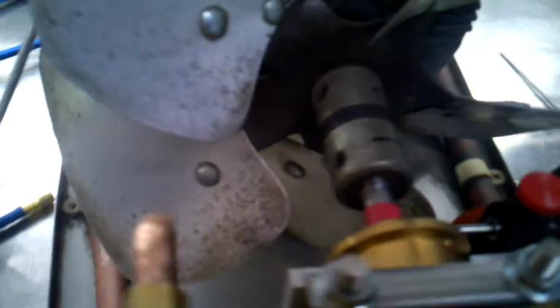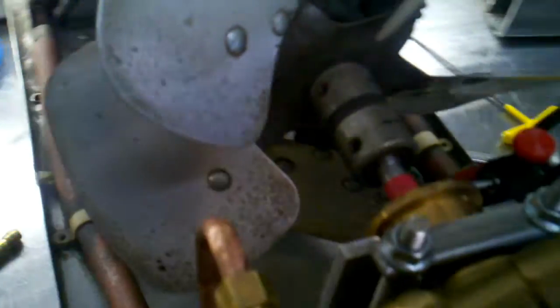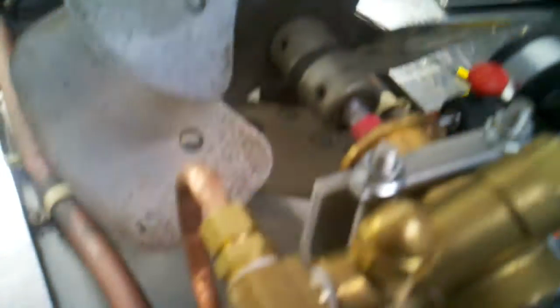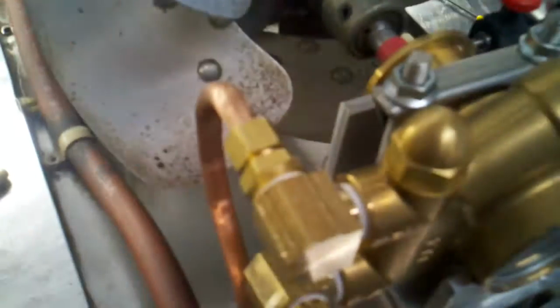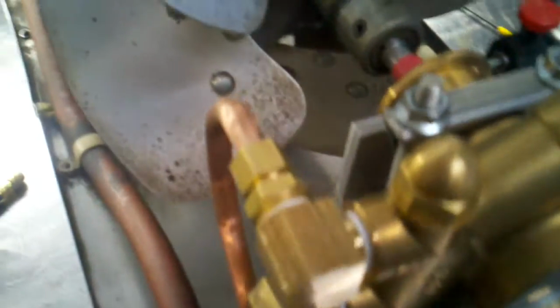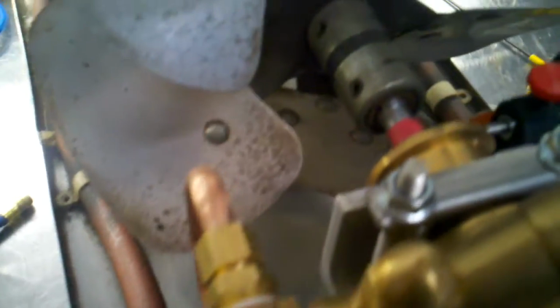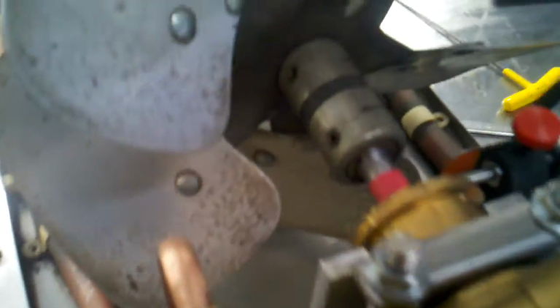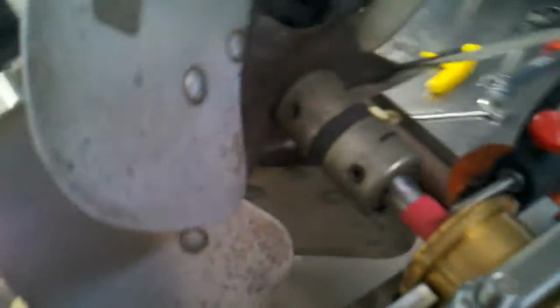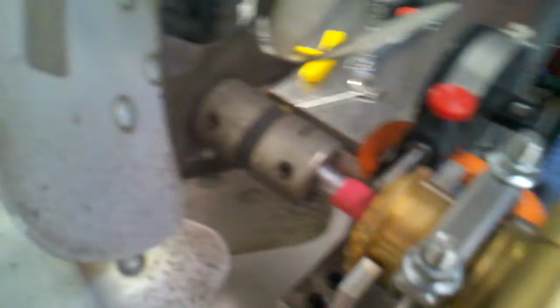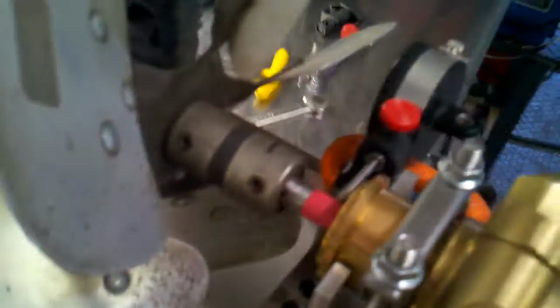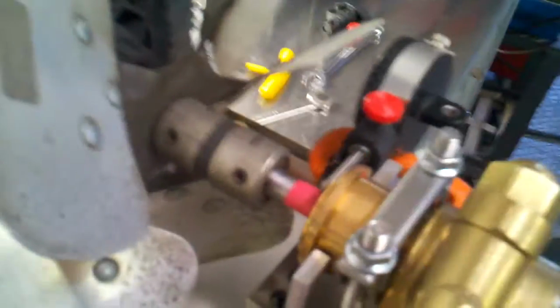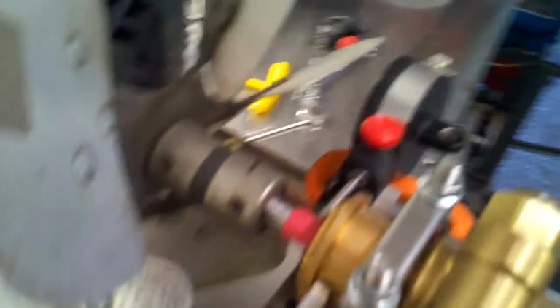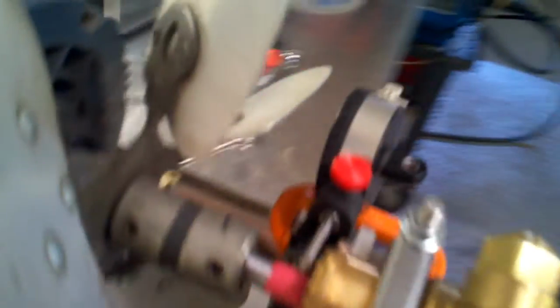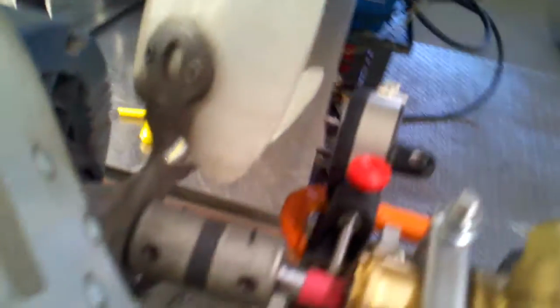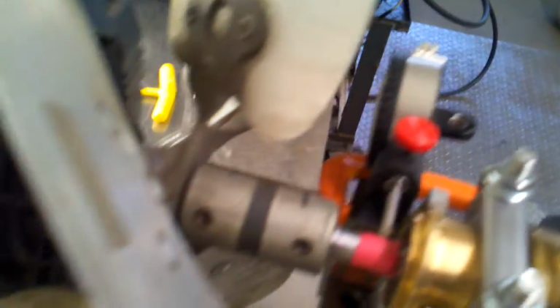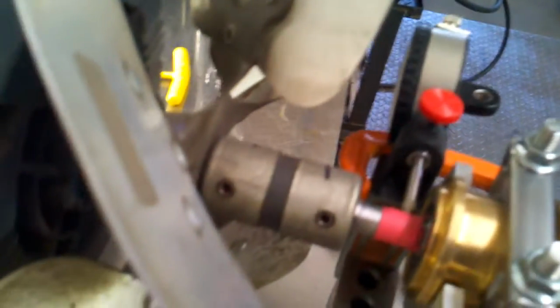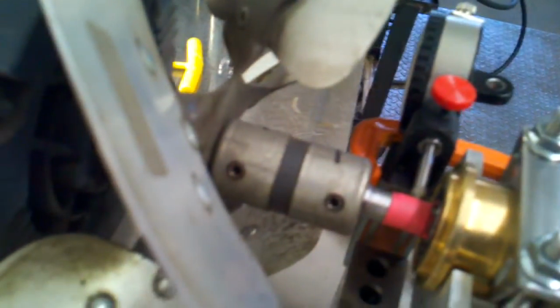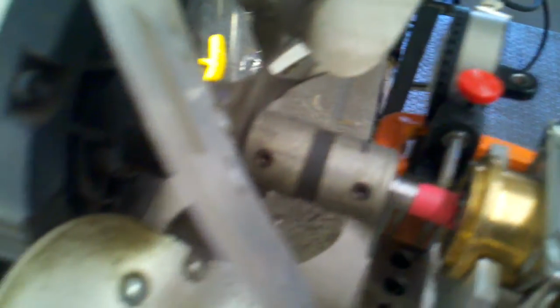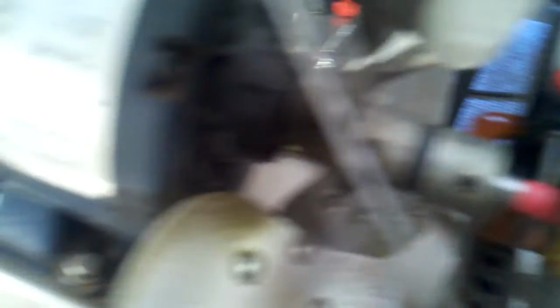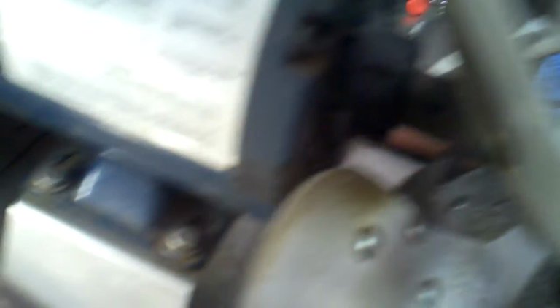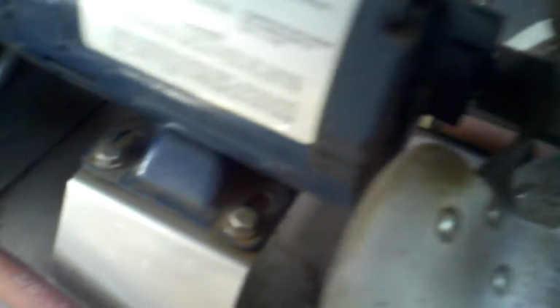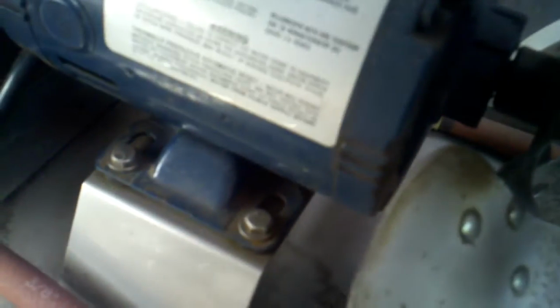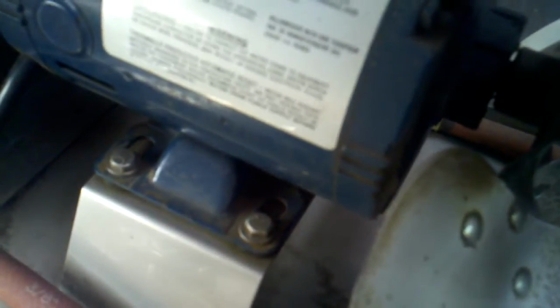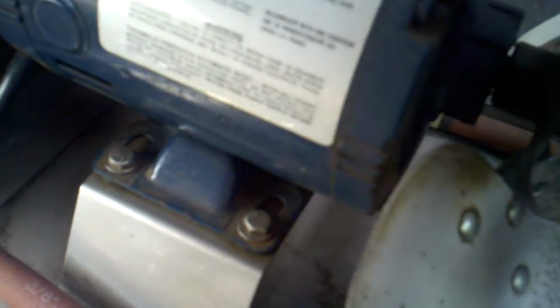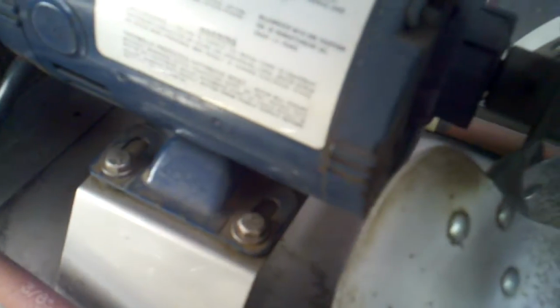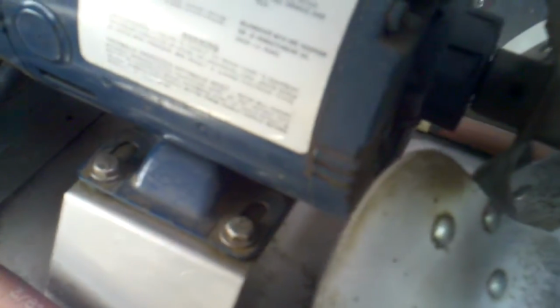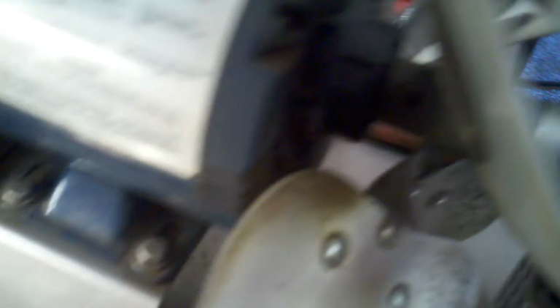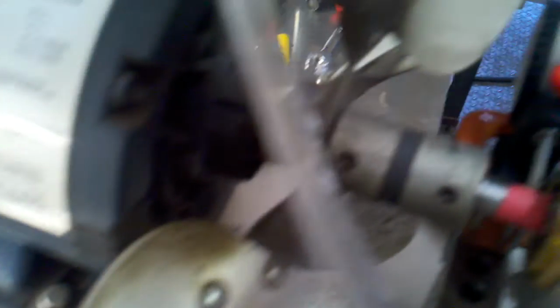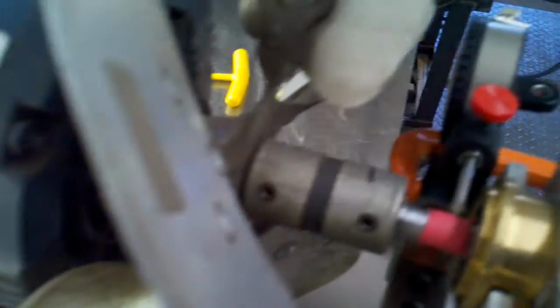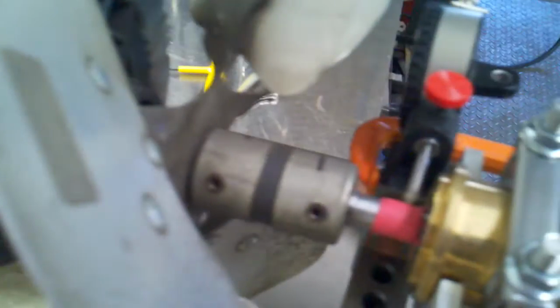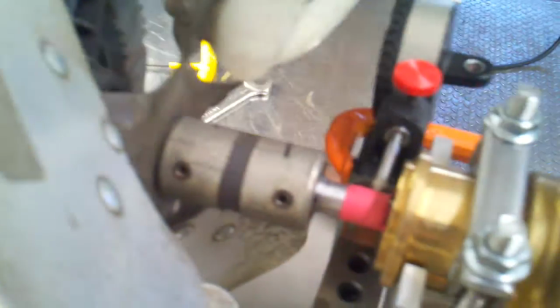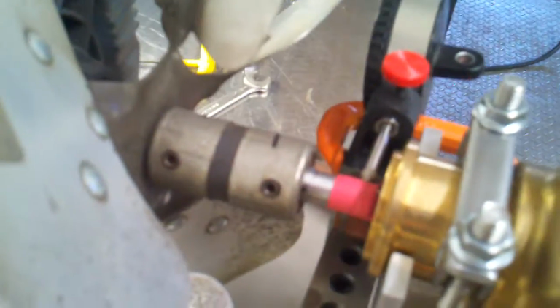I've tried adjusting everything I could, so I believe it's gonna stay at that — just to get vibration down as best as possible. I did adjust these bolts down here to try to align the shaft and everything.